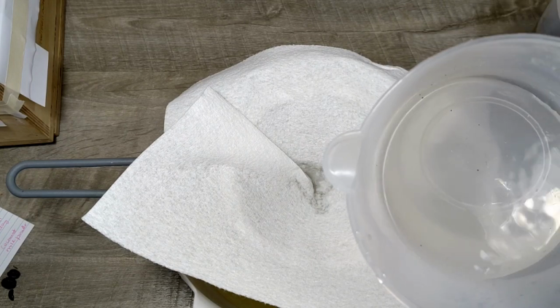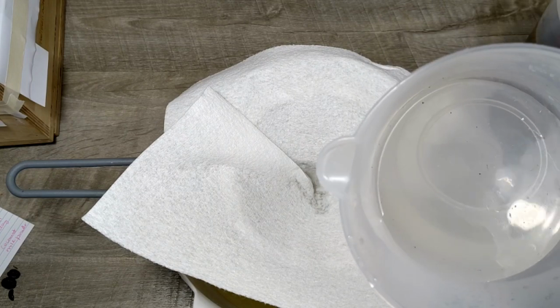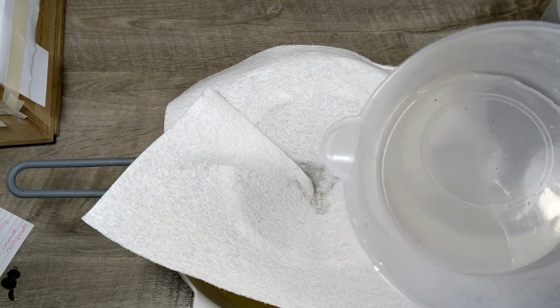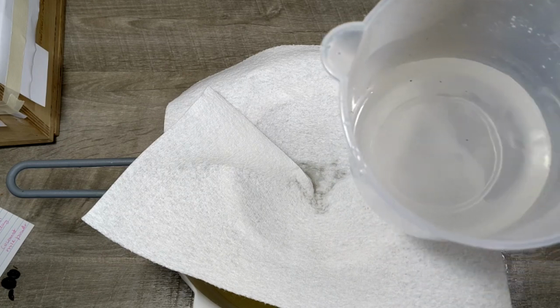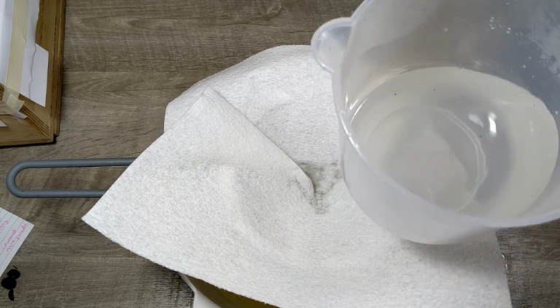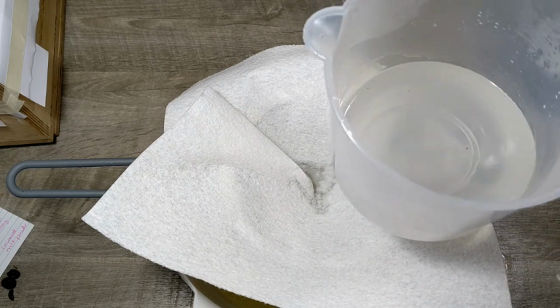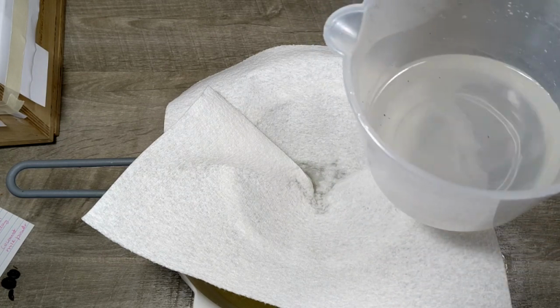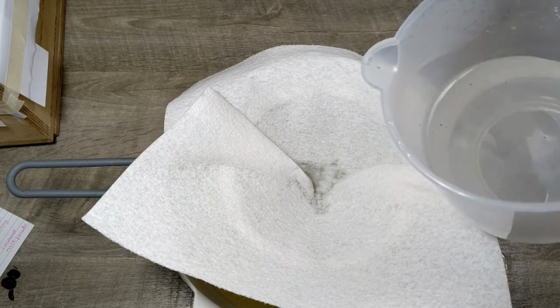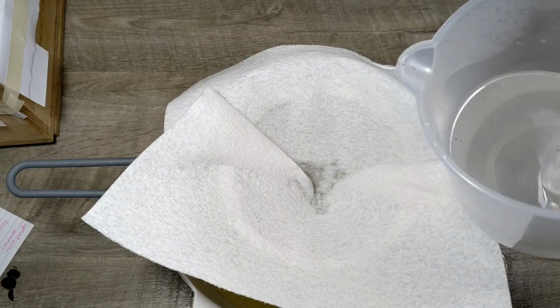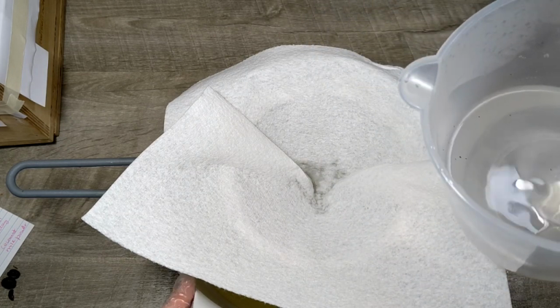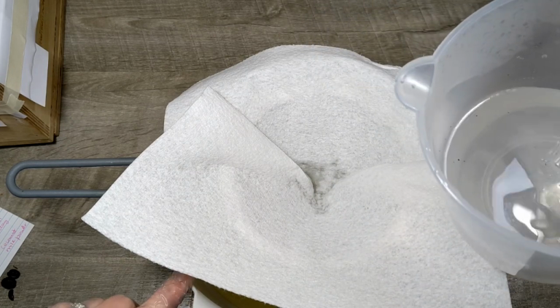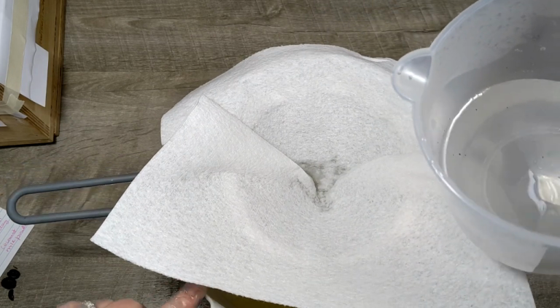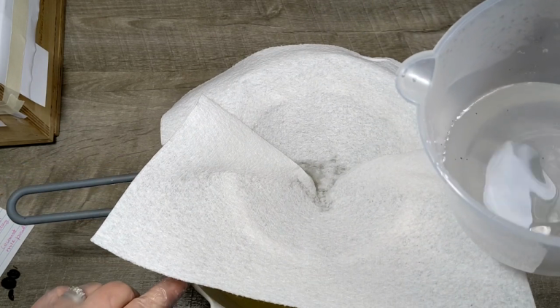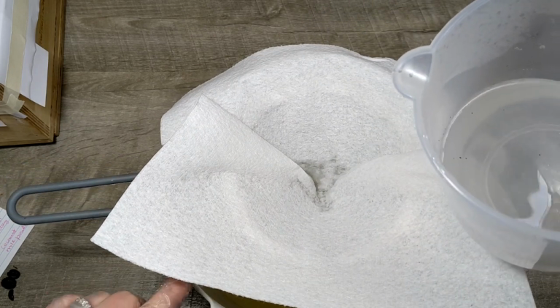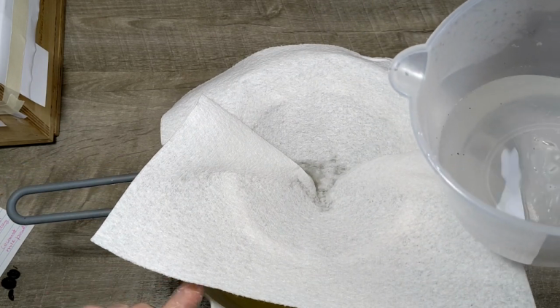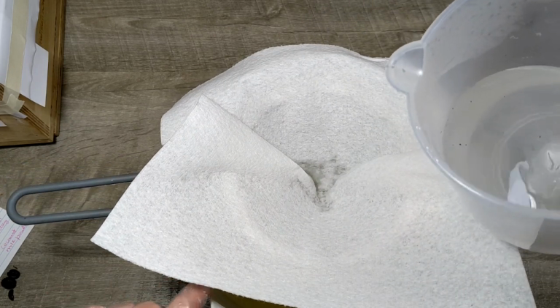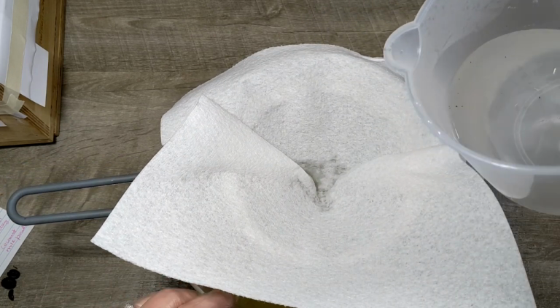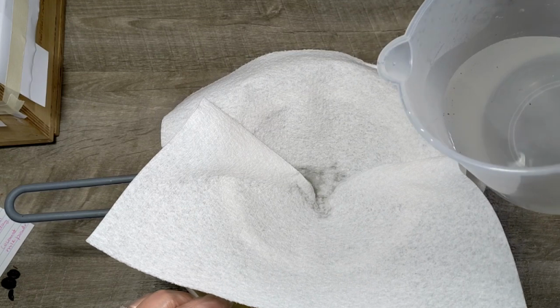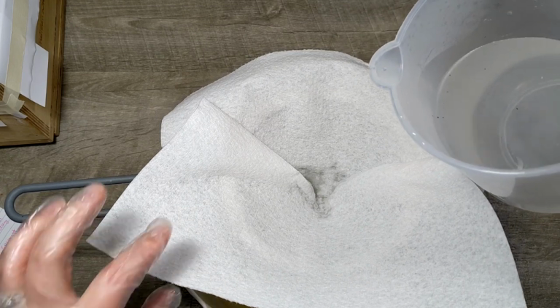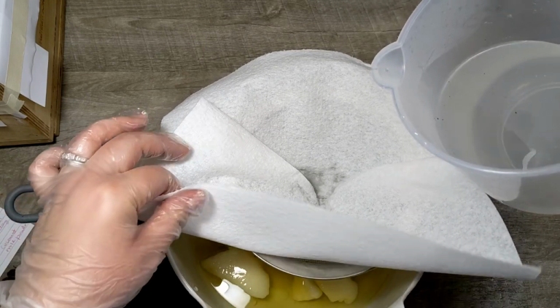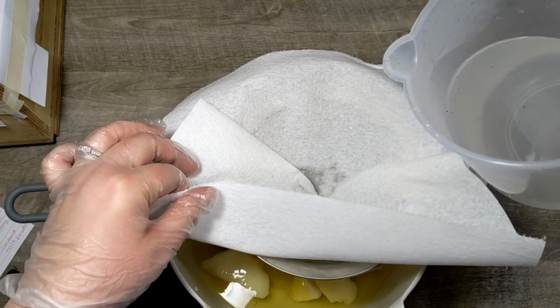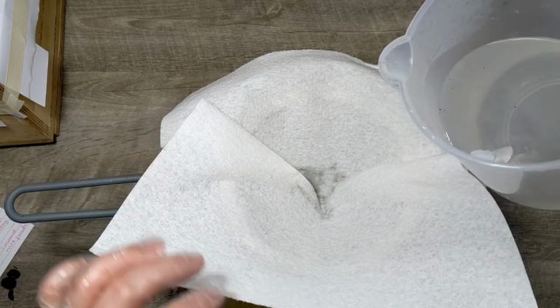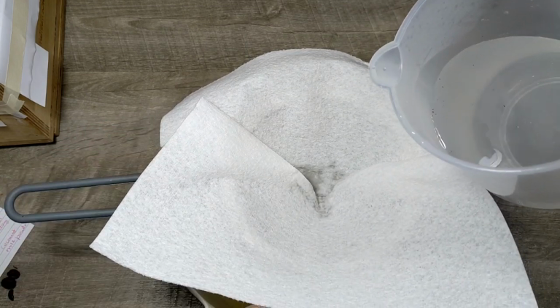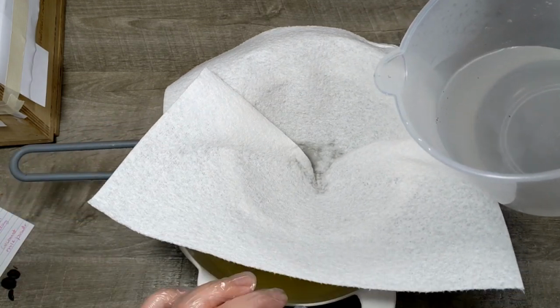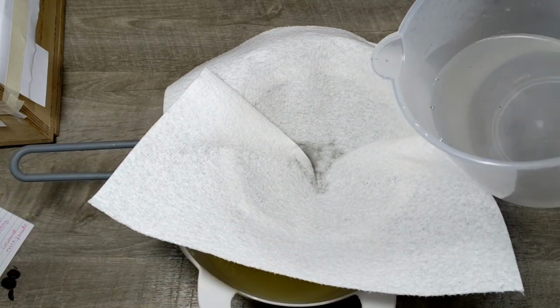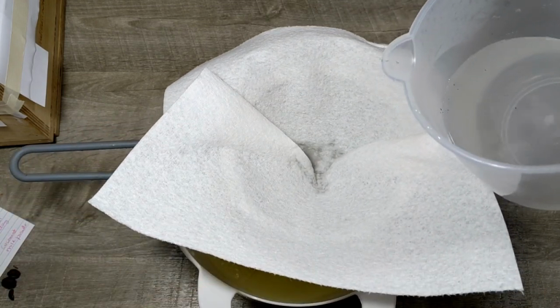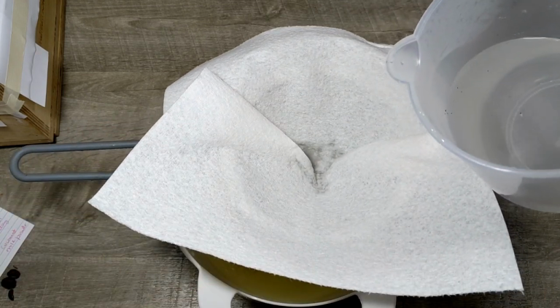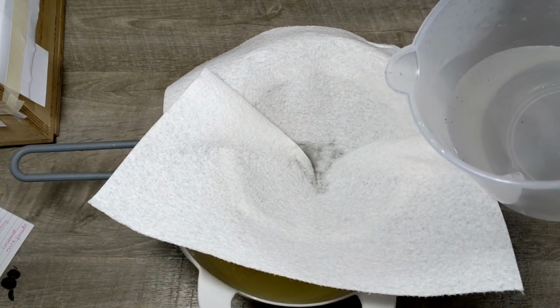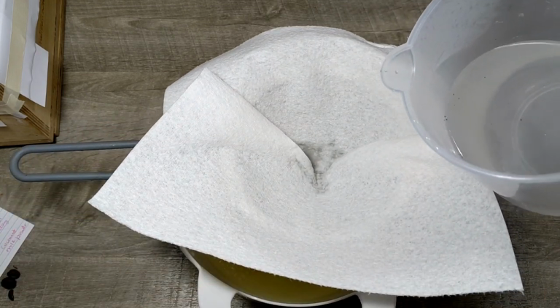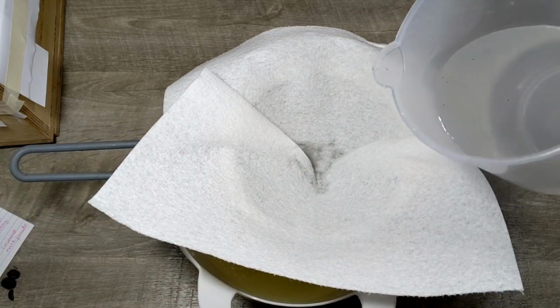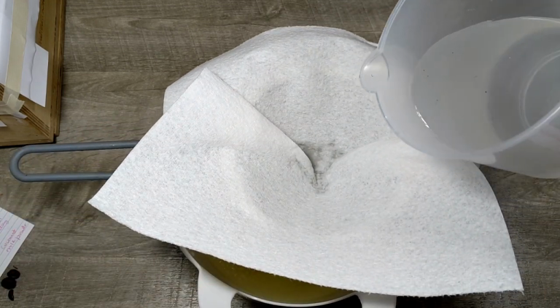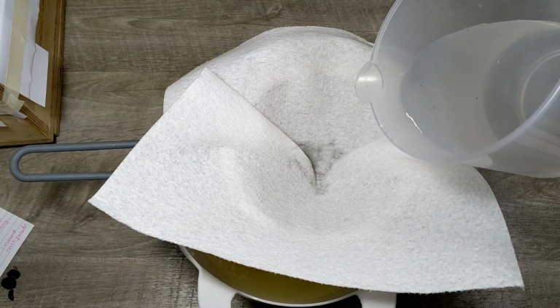Here is my hot lye solution and I have partially melted oils and butters in my bowl here. Let's go ahead and pour it in.